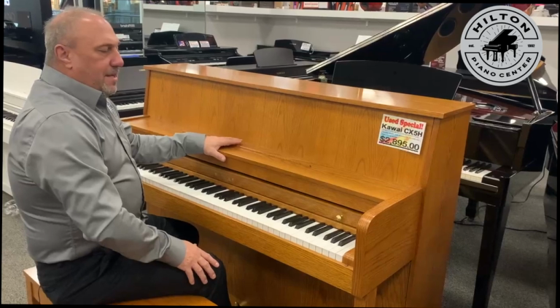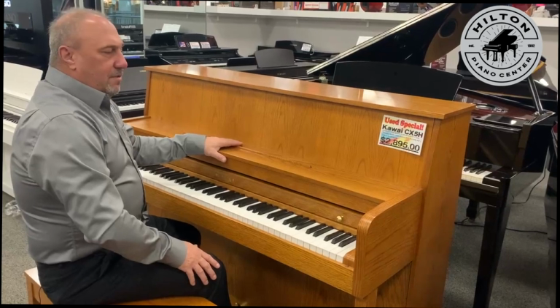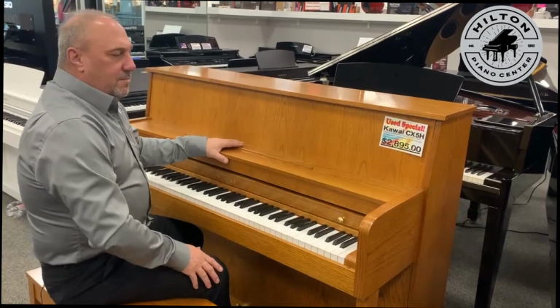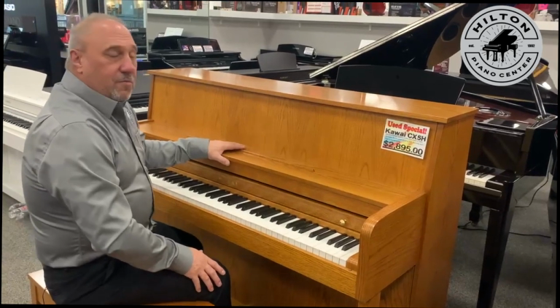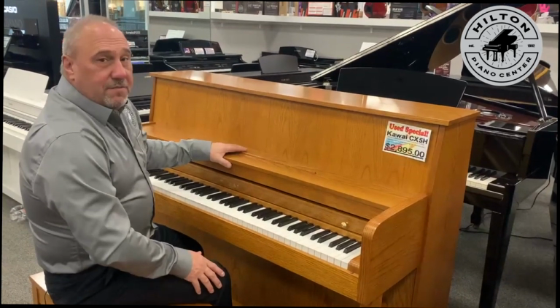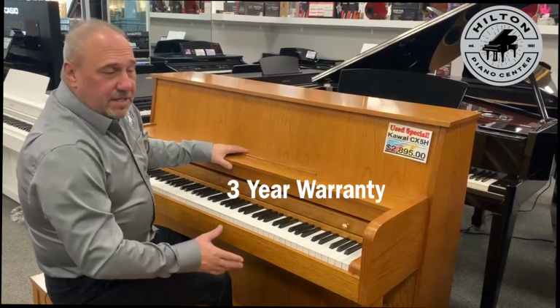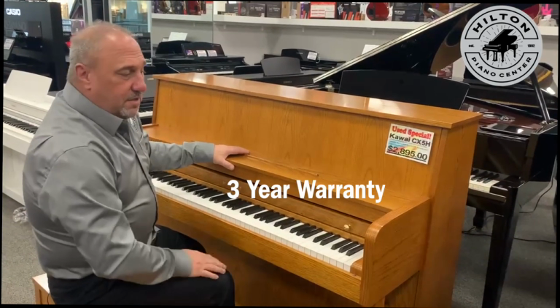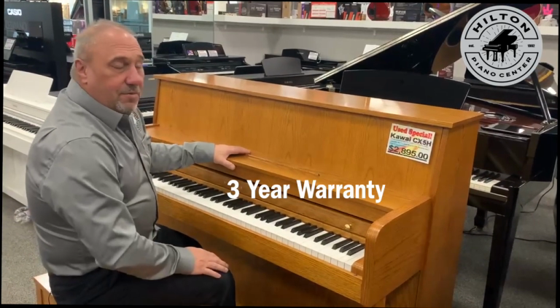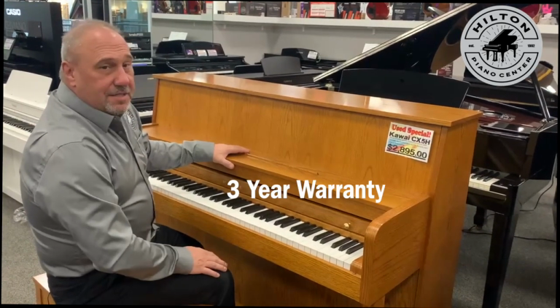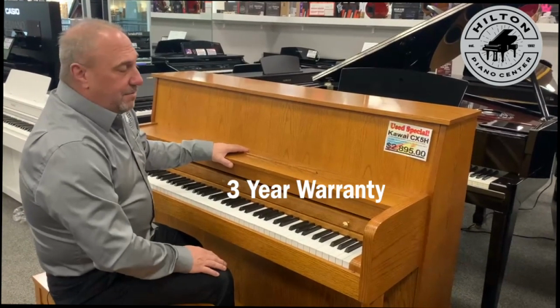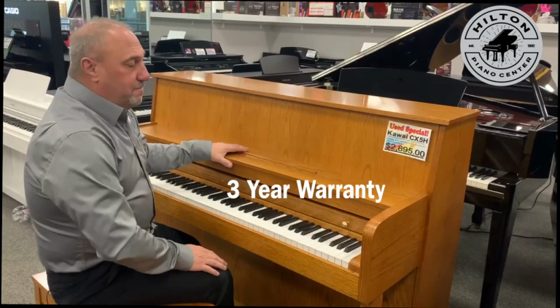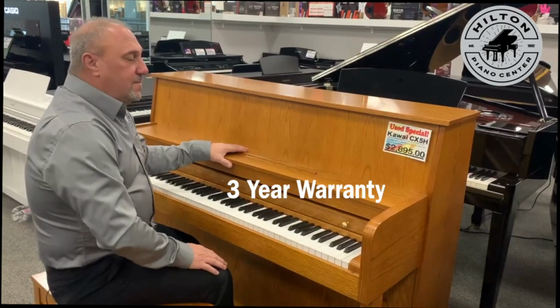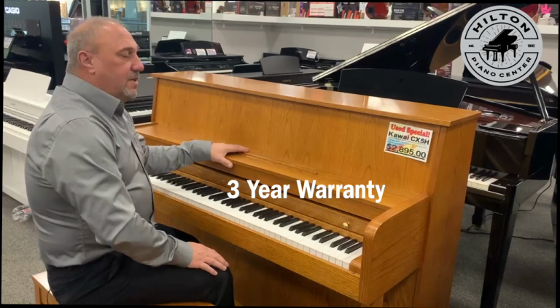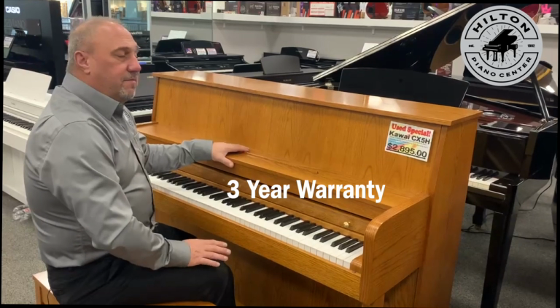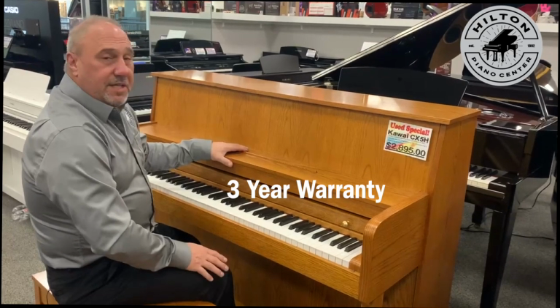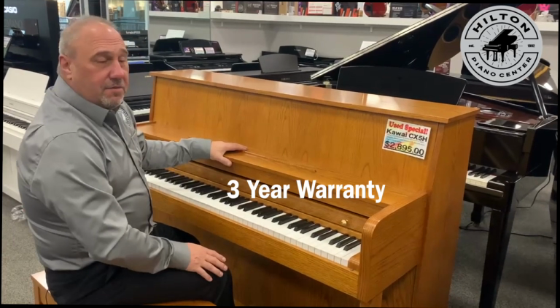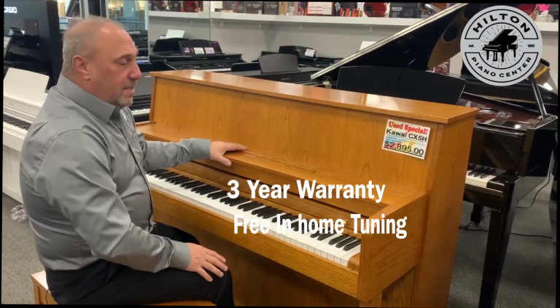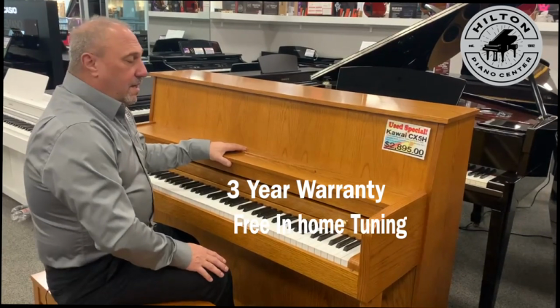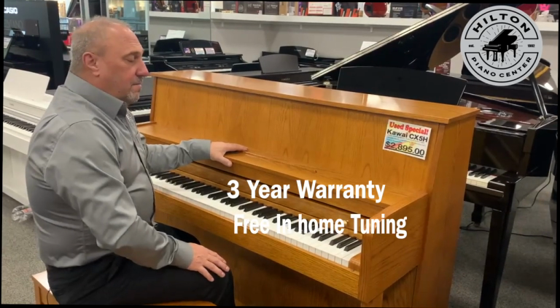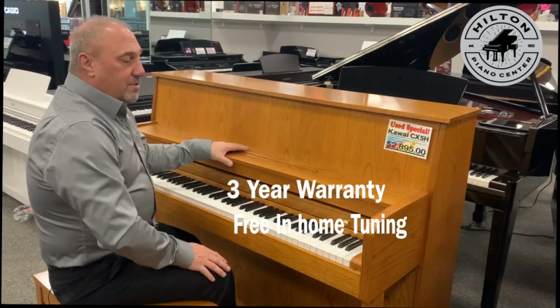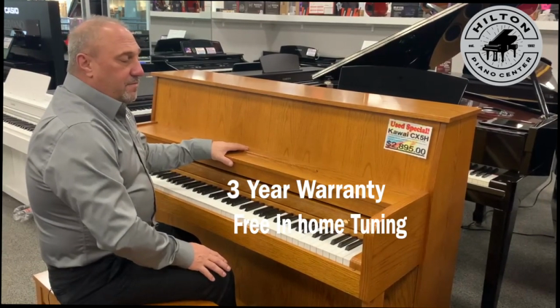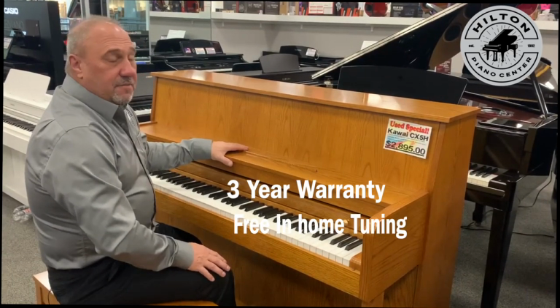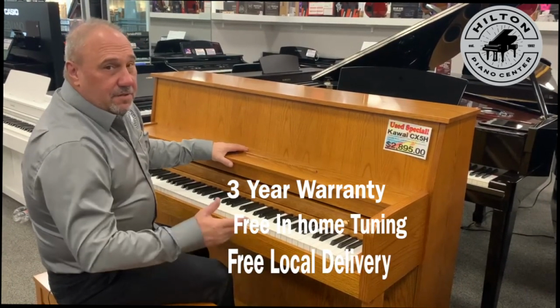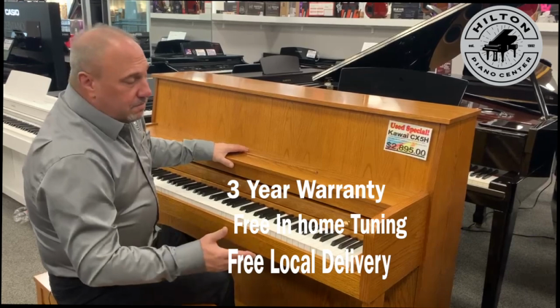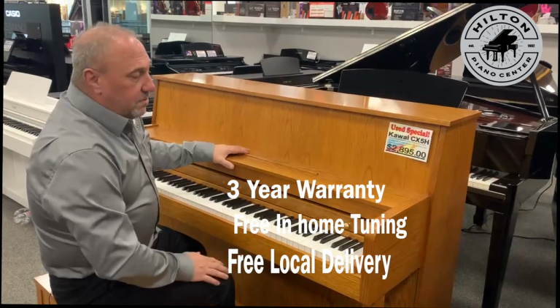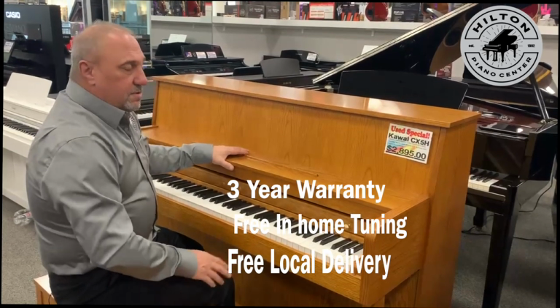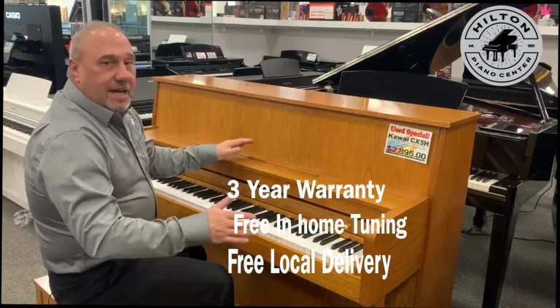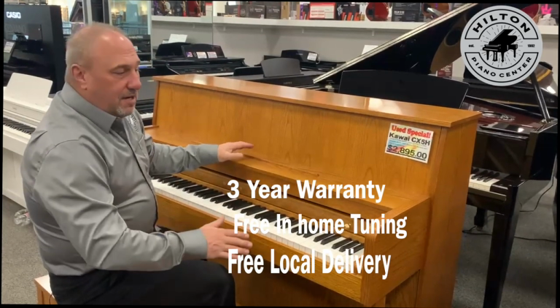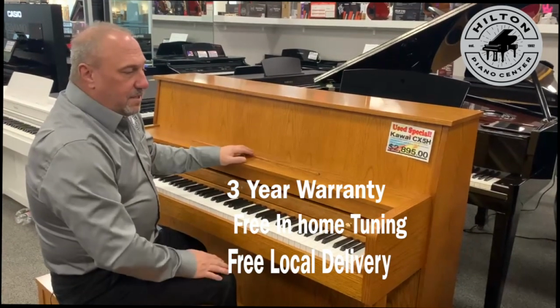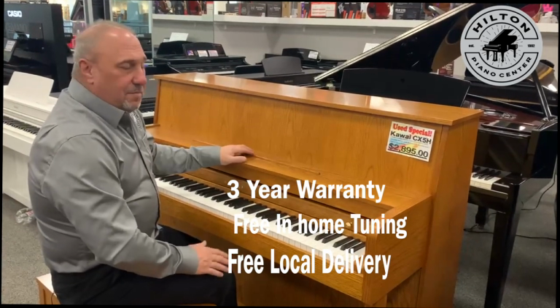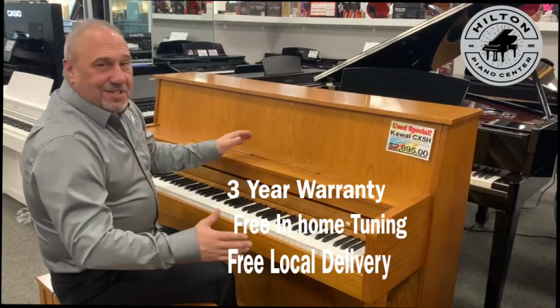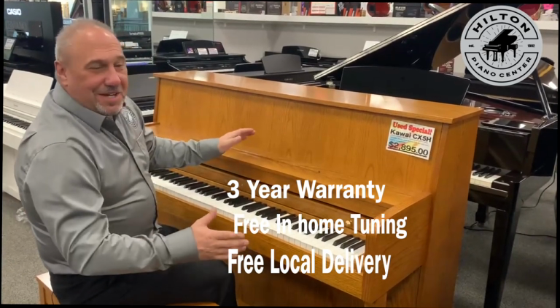It's certainly something we're going to warranty for three years, so you don't have to worry about this piano at all. It's going to come with a free tuning in your home. We also have free delivery if you're local to us, usually about an hour's drive, but we pretty much can go anywhere.